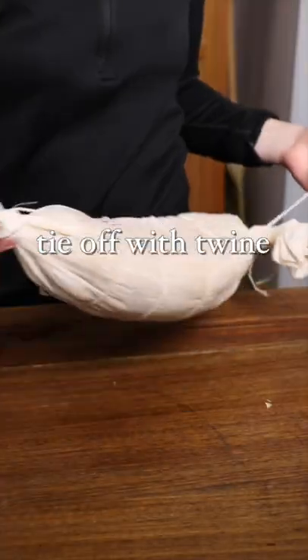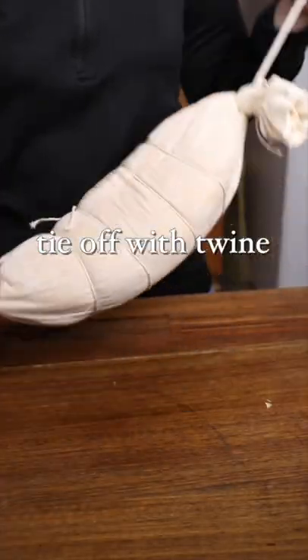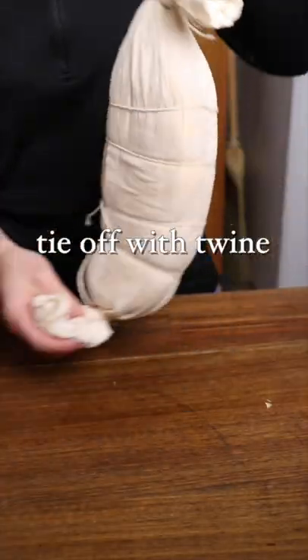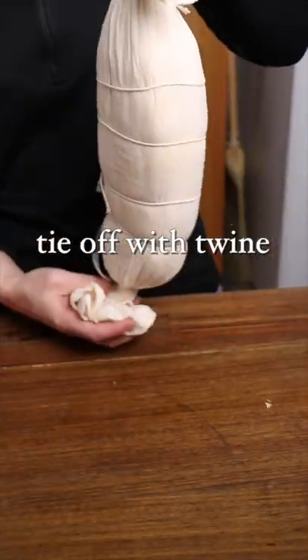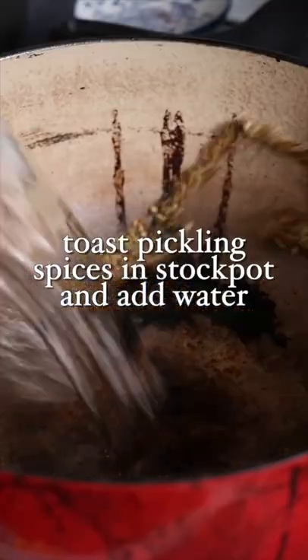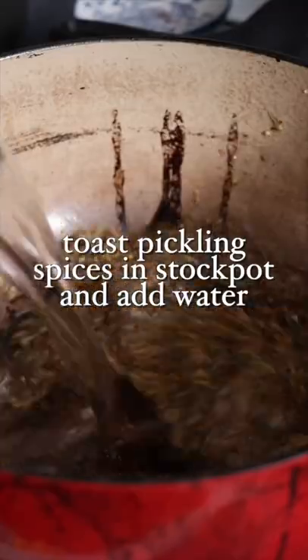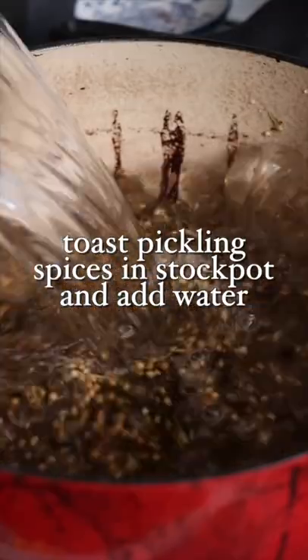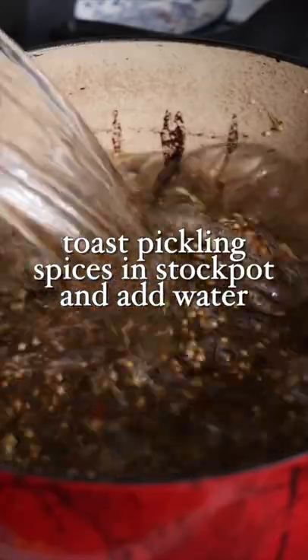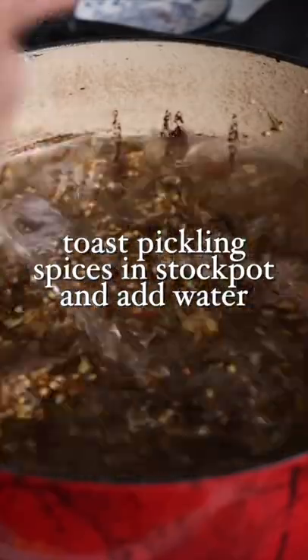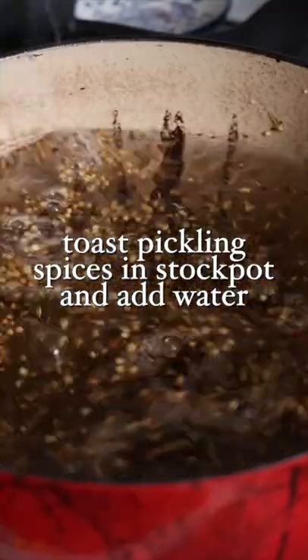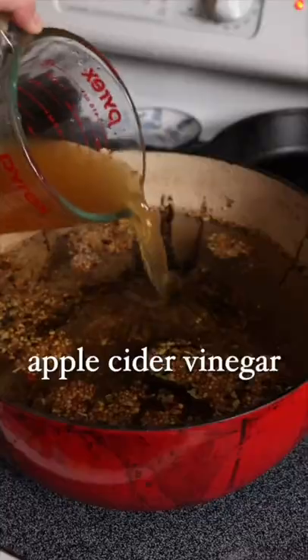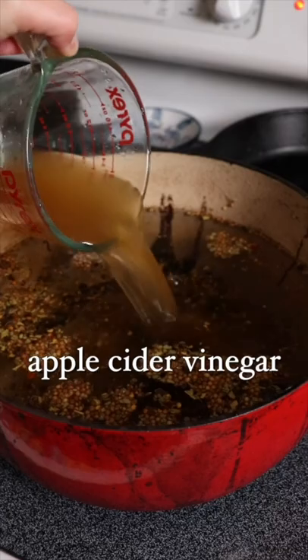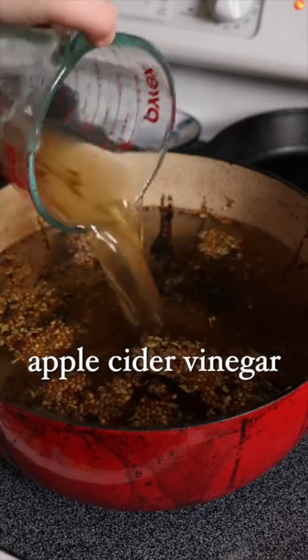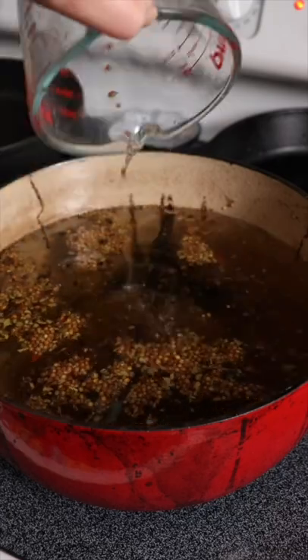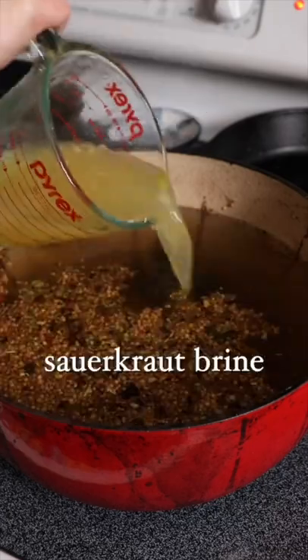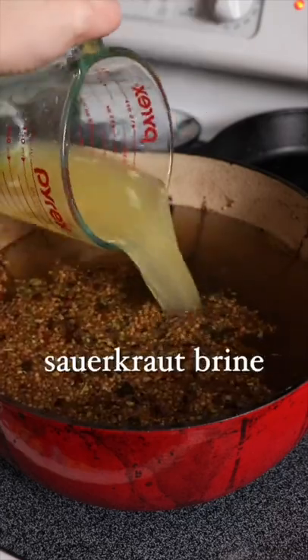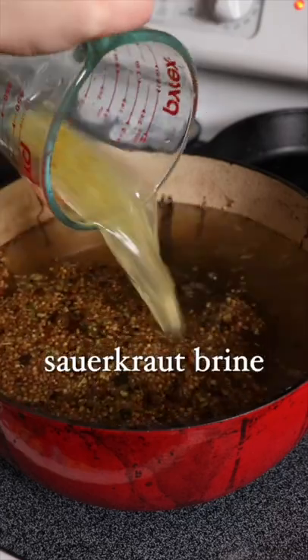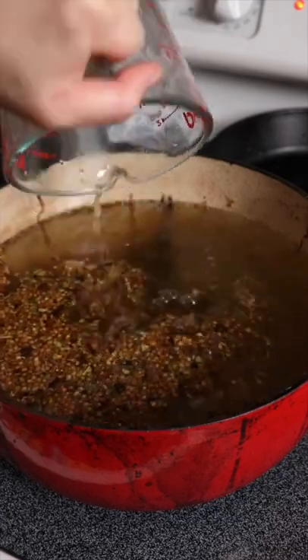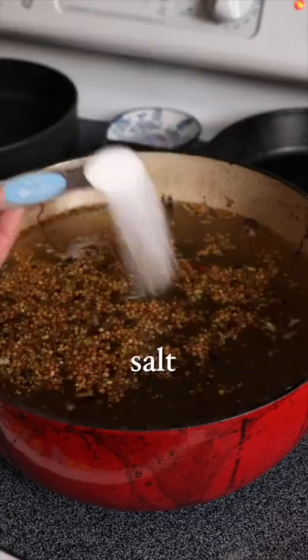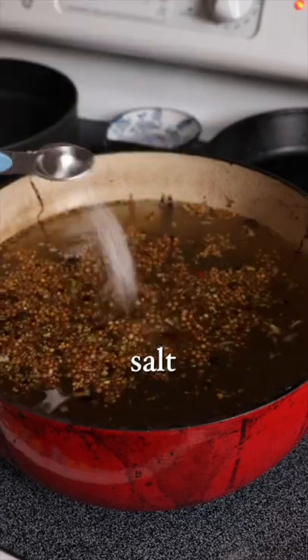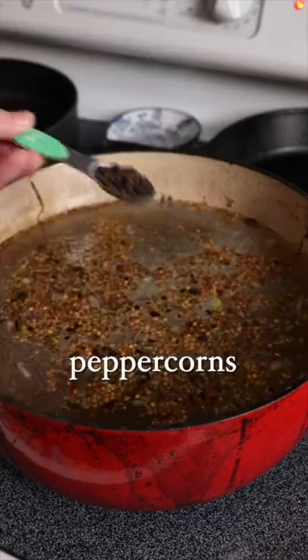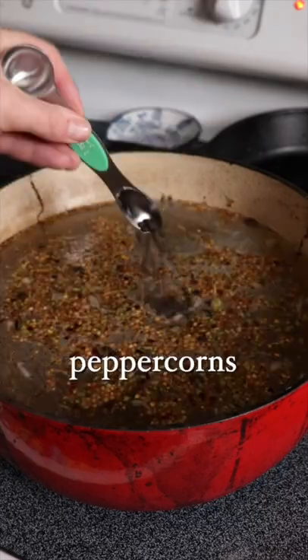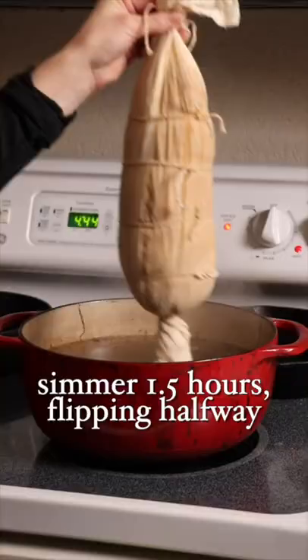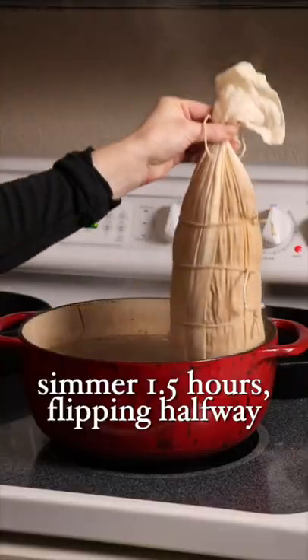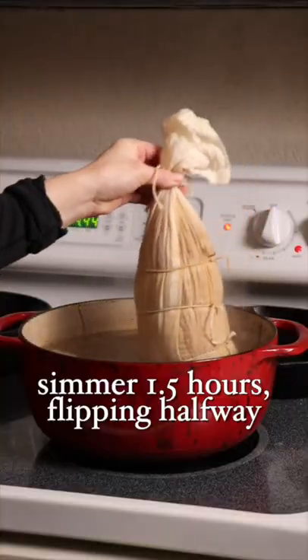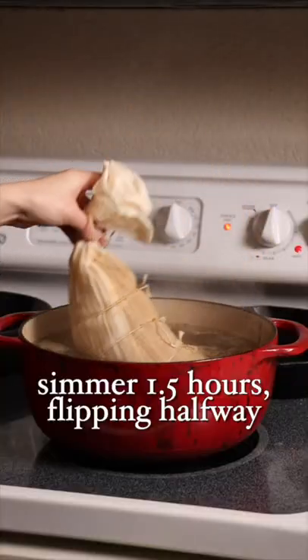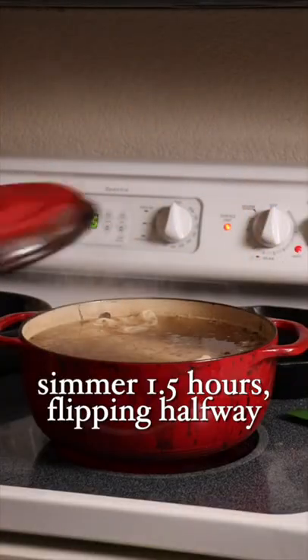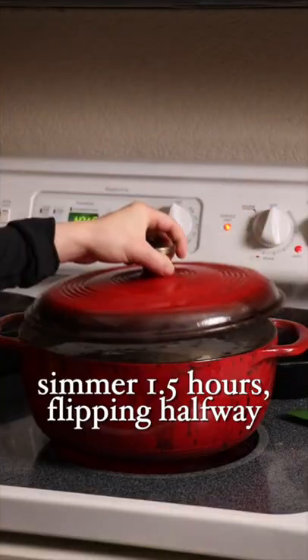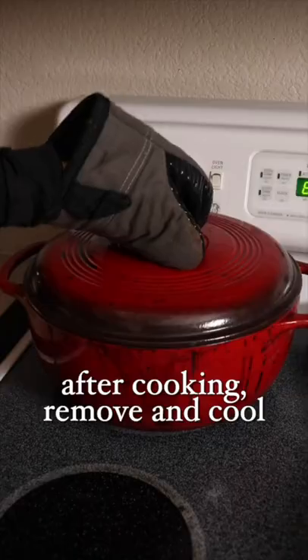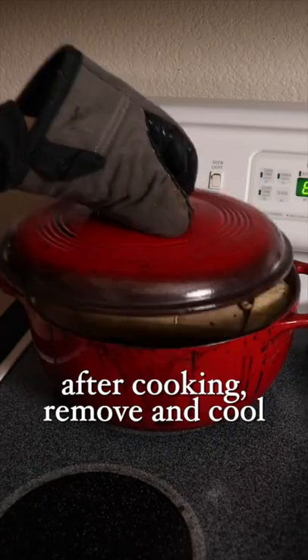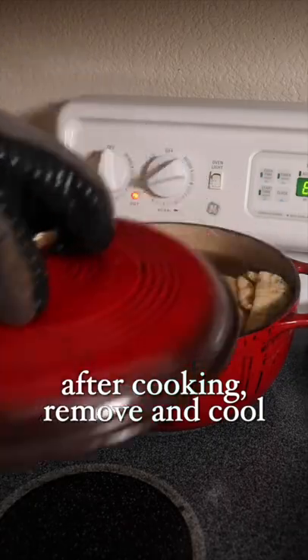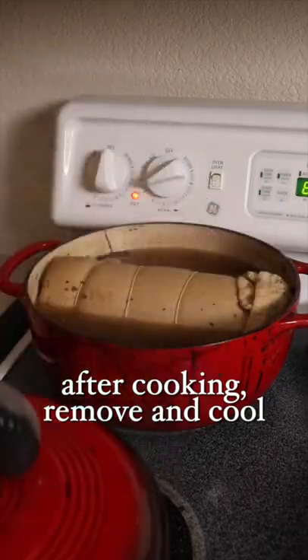In a big pot, combine some toasted pickling spices with water, apple cider vinegar, sauerkraut brine, salt, peppercorns, bring it to a boil, and simmer your loaf for an hour and a half.